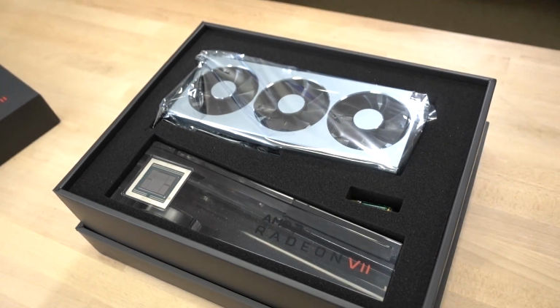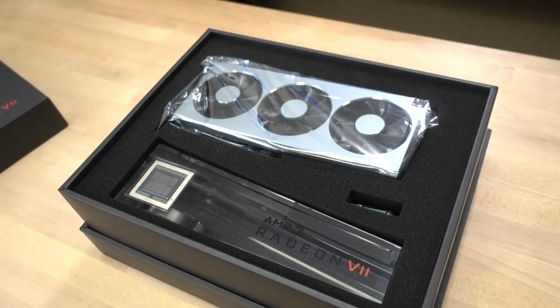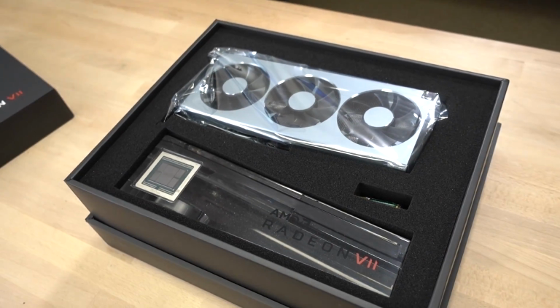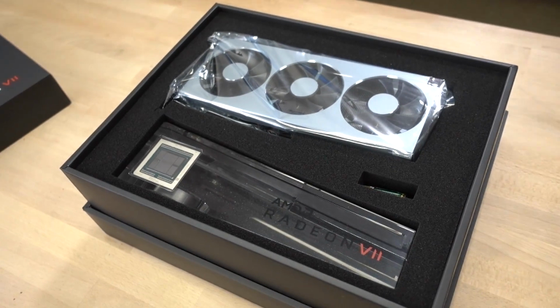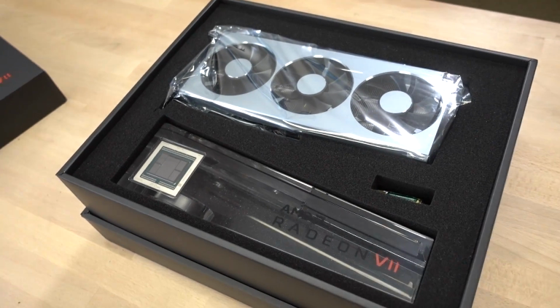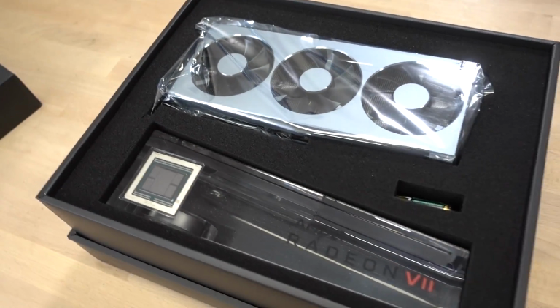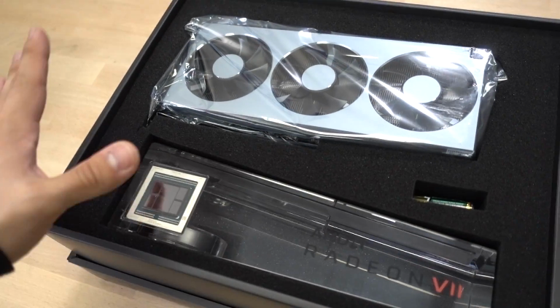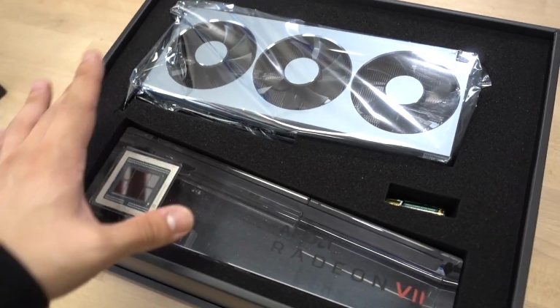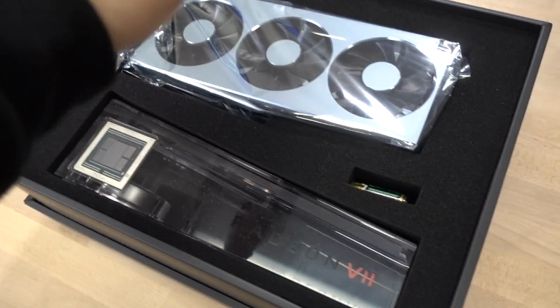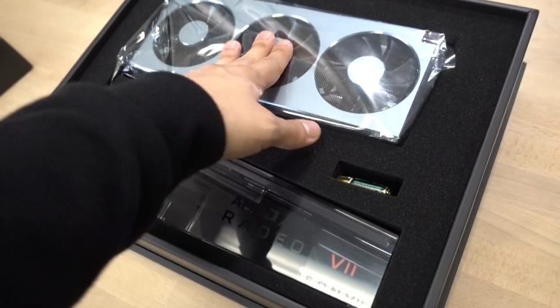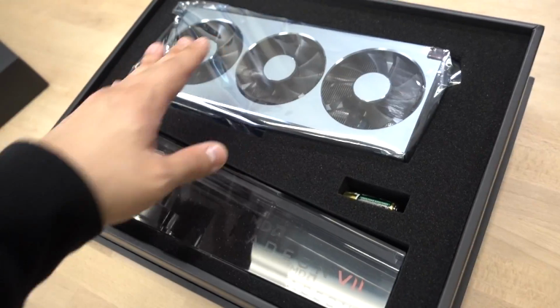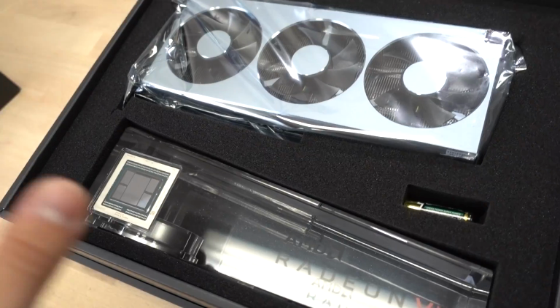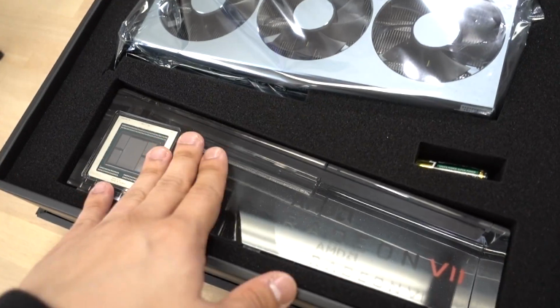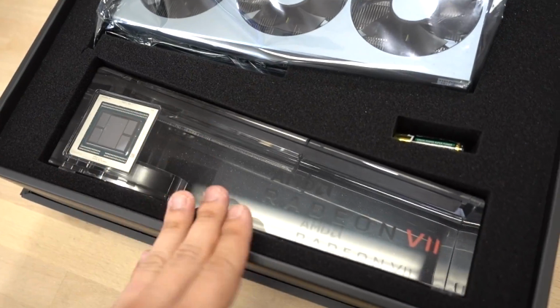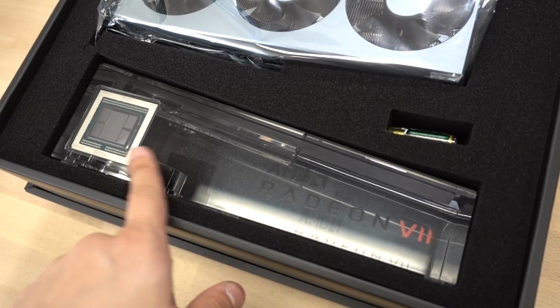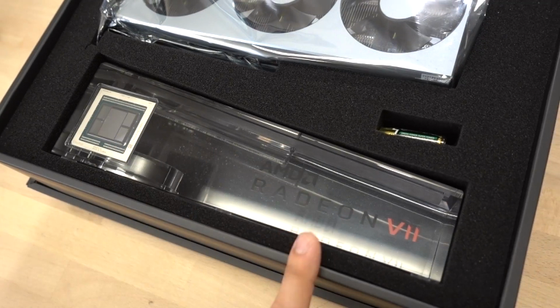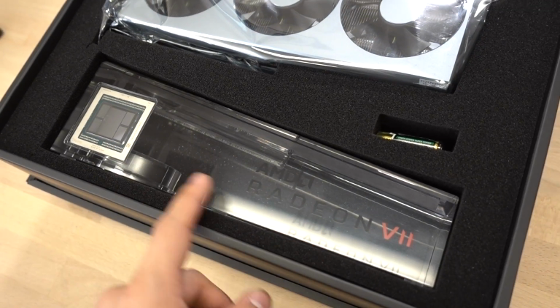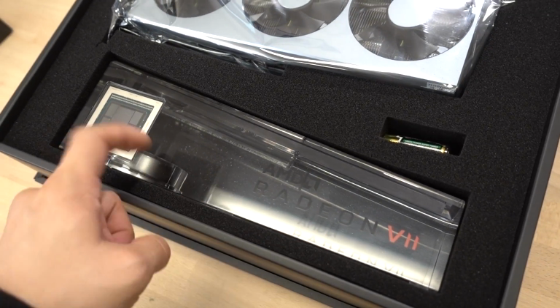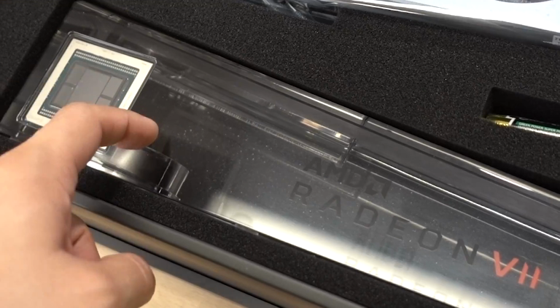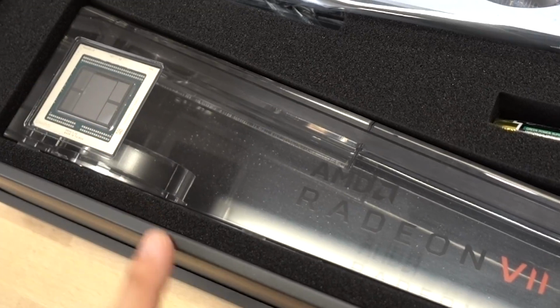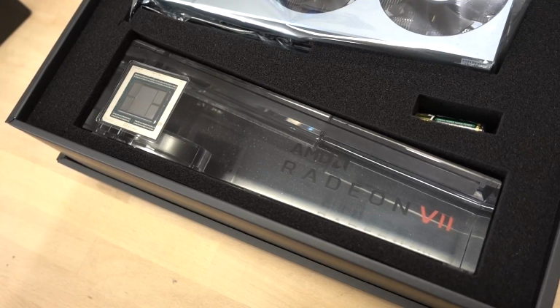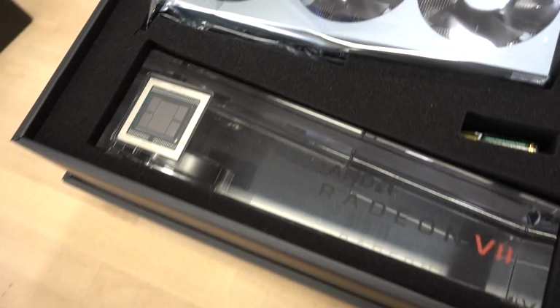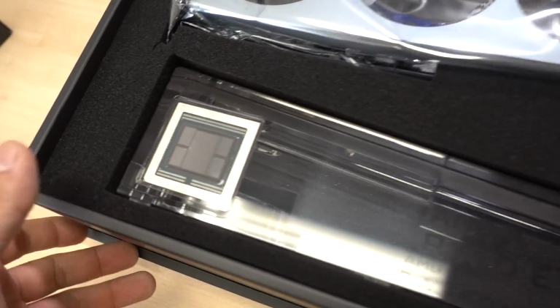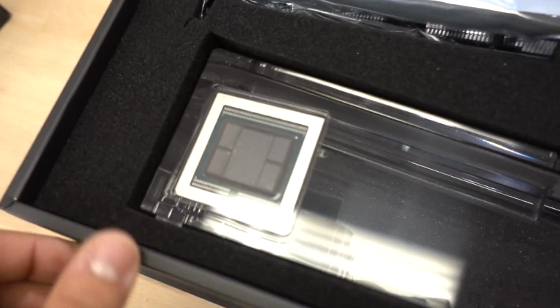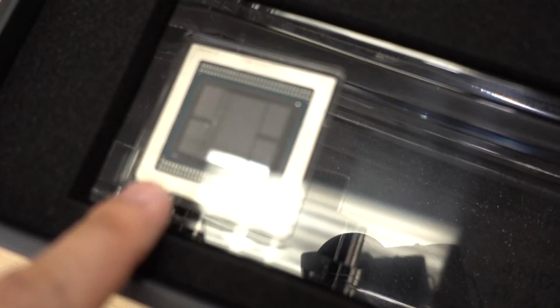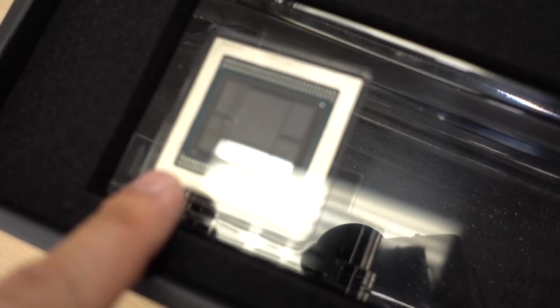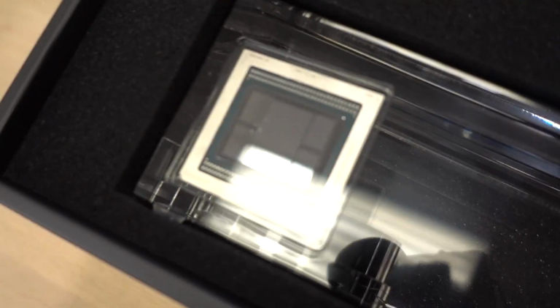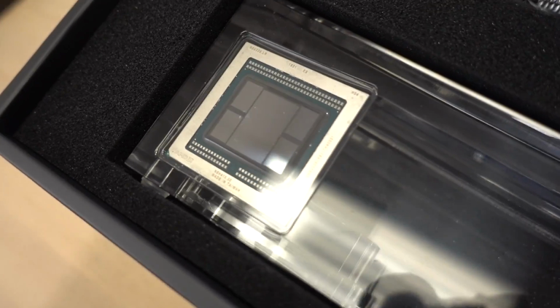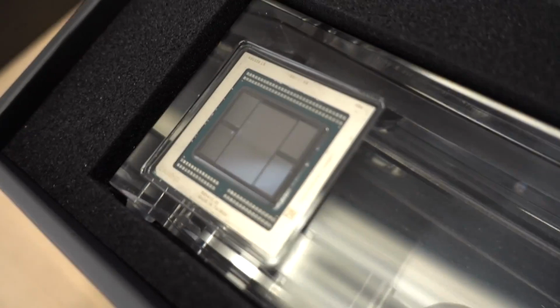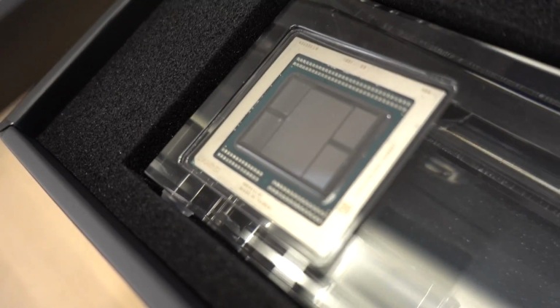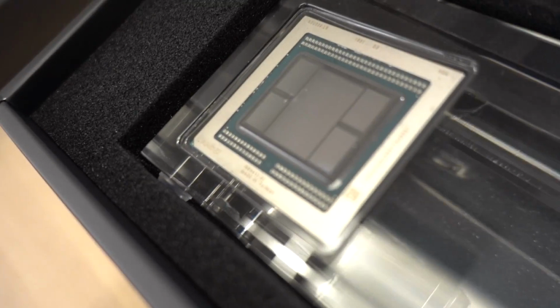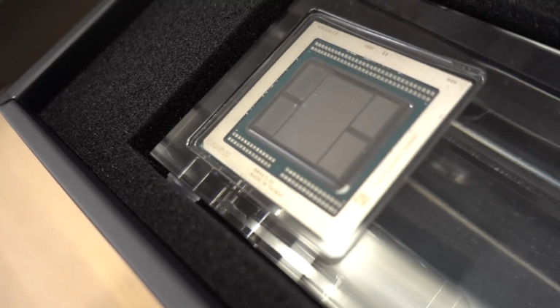Simple and clean — I like it. You got a card and a plastic thing. Looks like a stand. Look at the GPU right there. That's a big sucker.